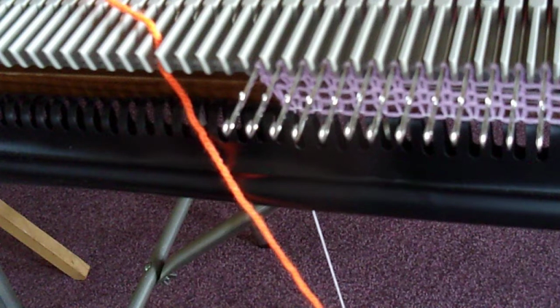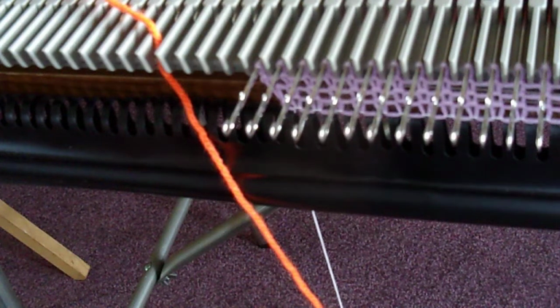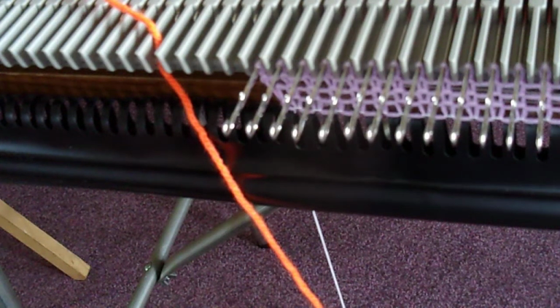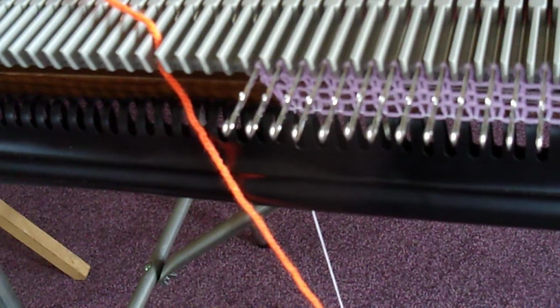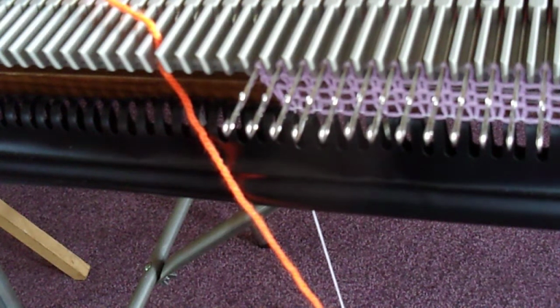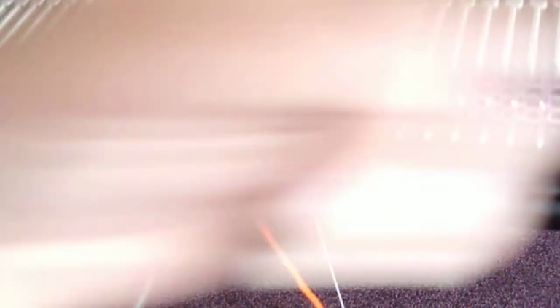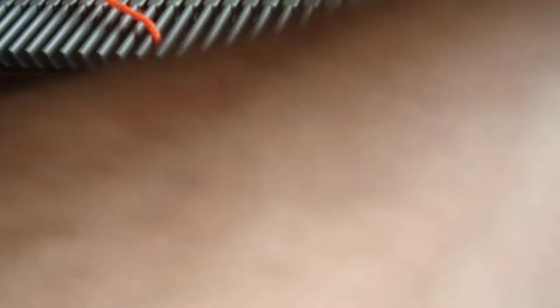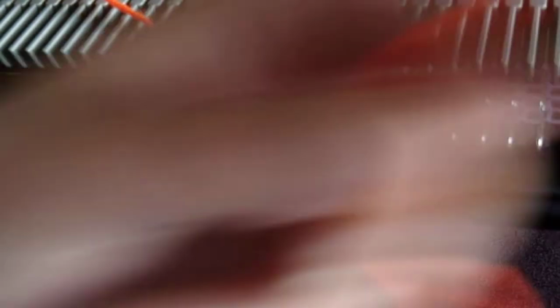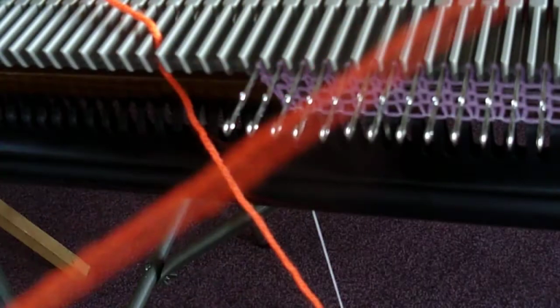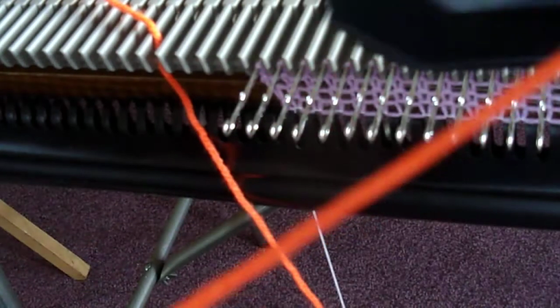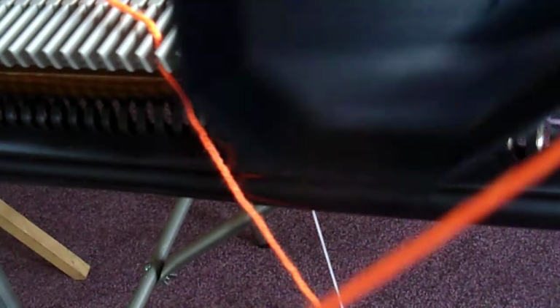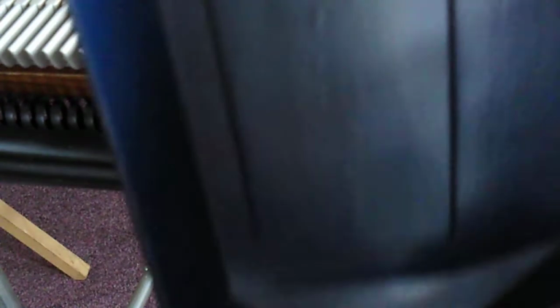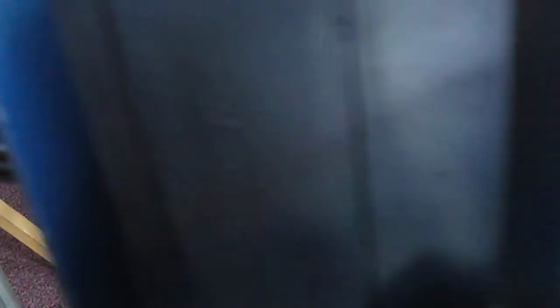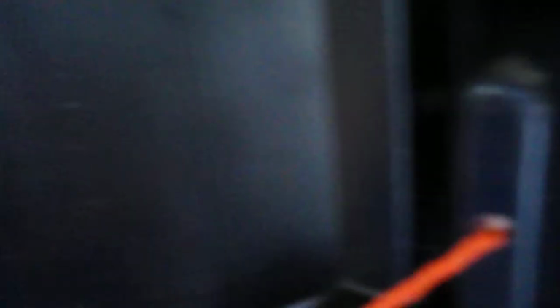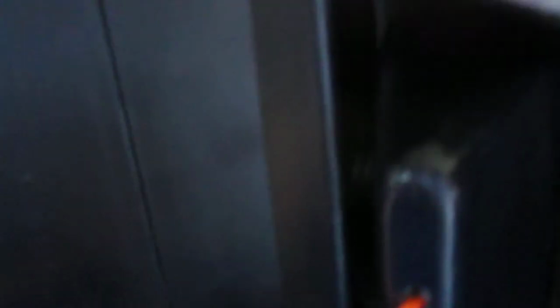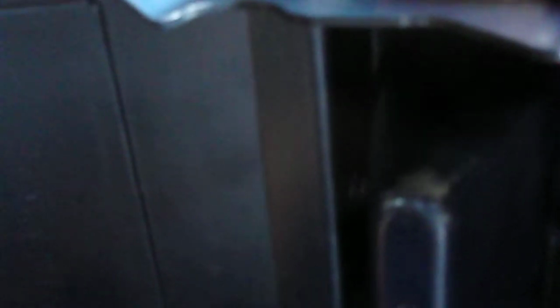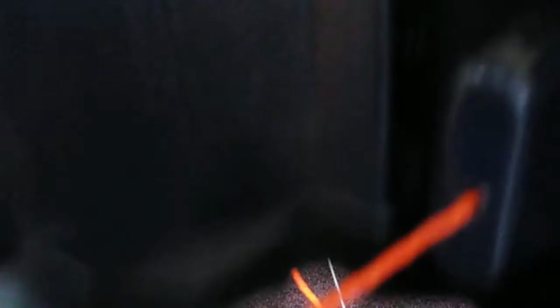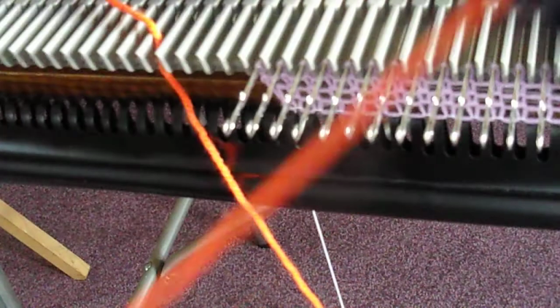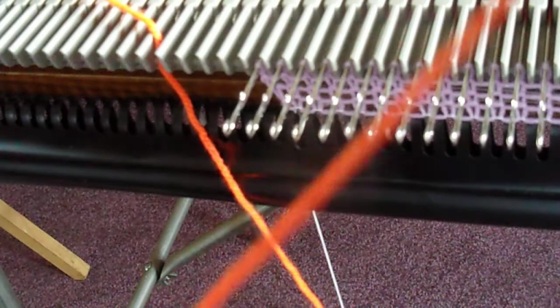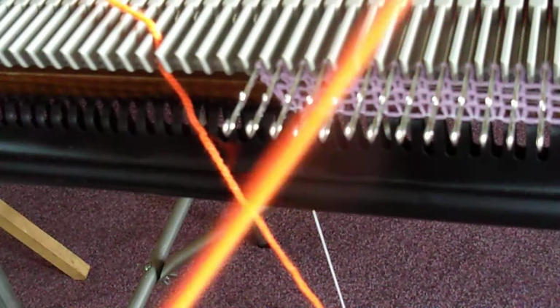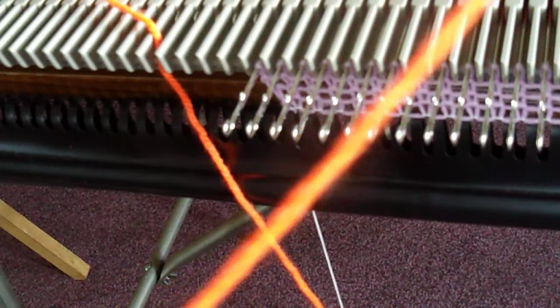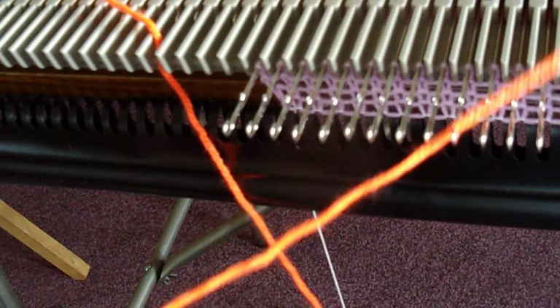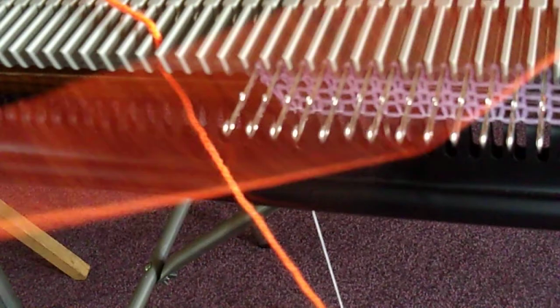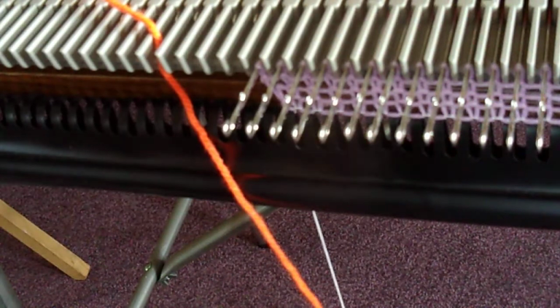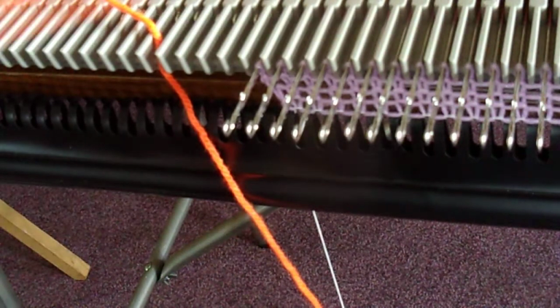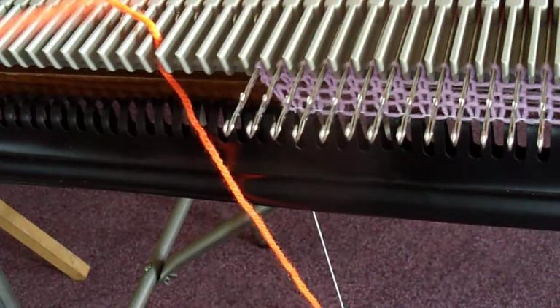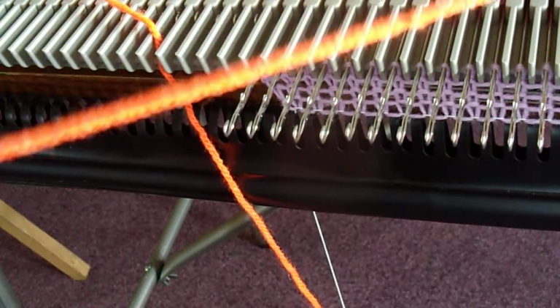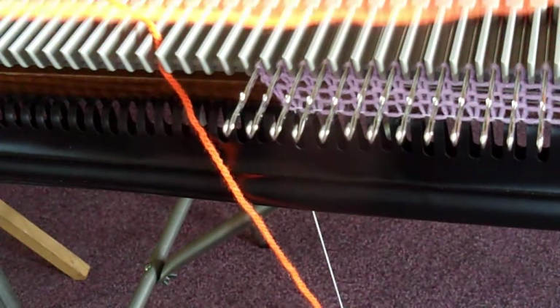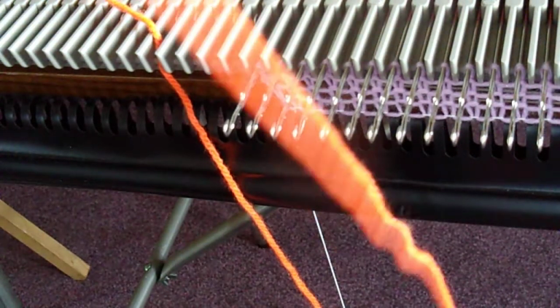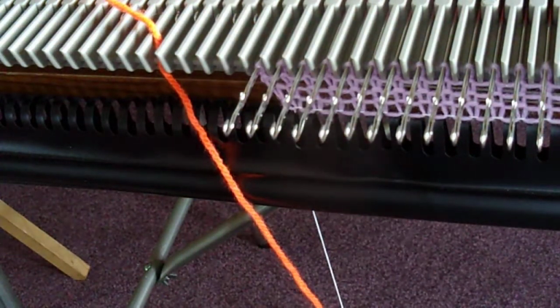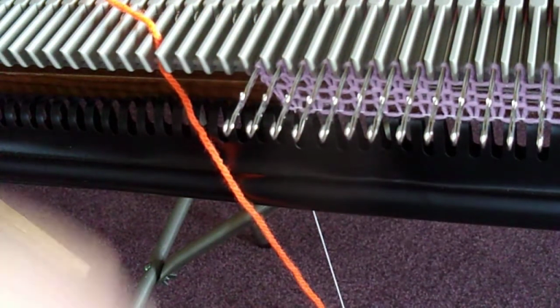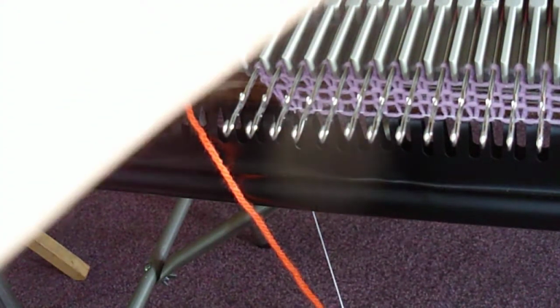Hello and welcome back. First and foremost before you do anything, thread your river handle and set your river handle on the back of the bed with a good long length of yarn.